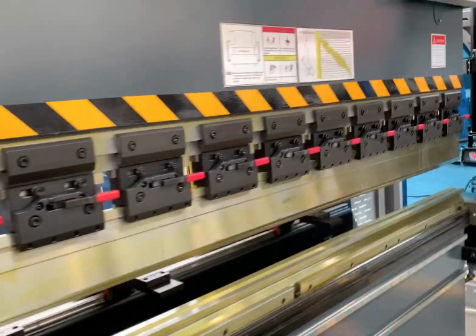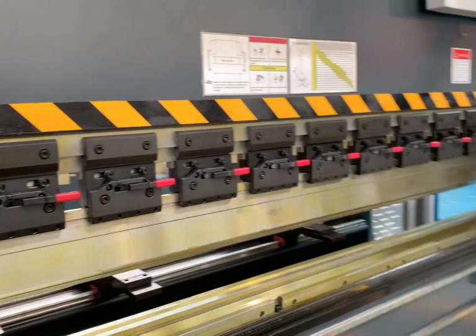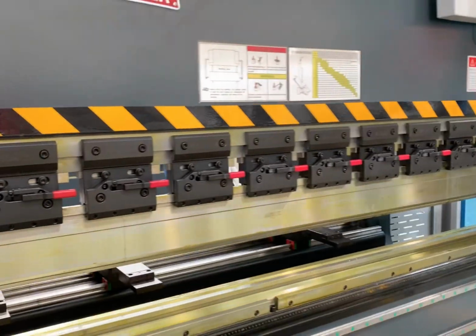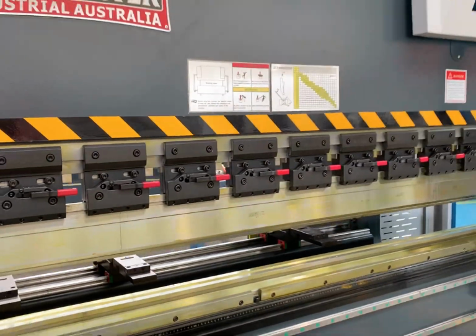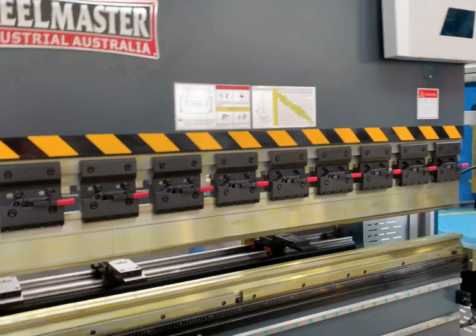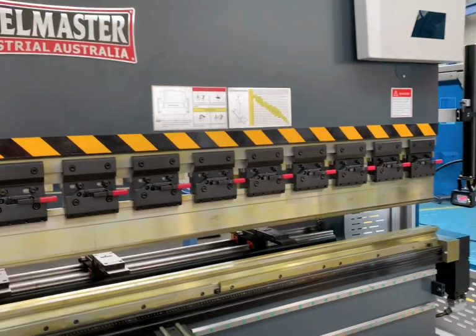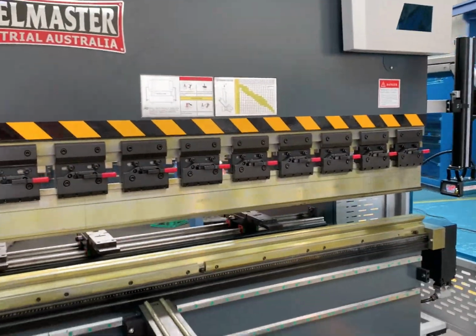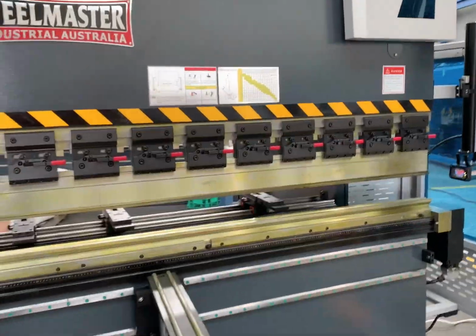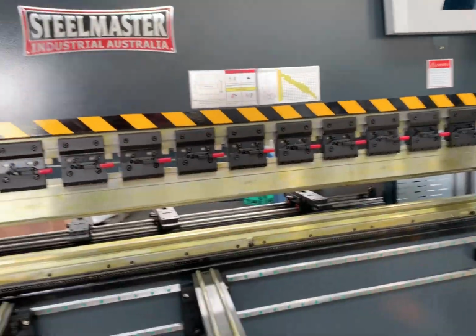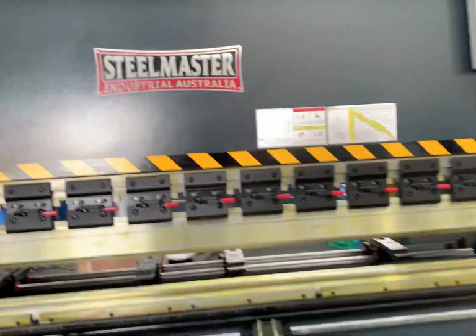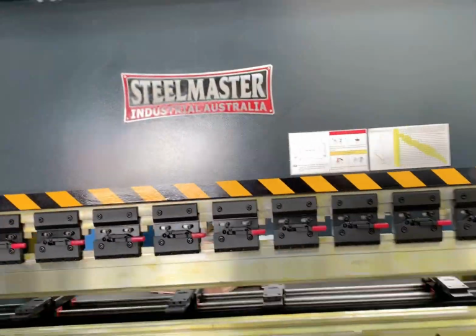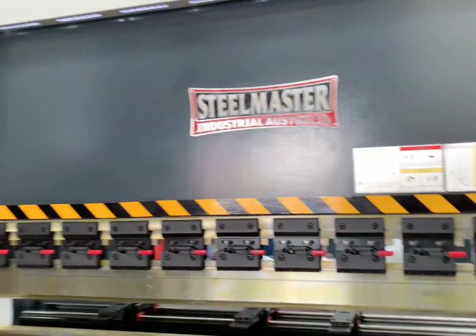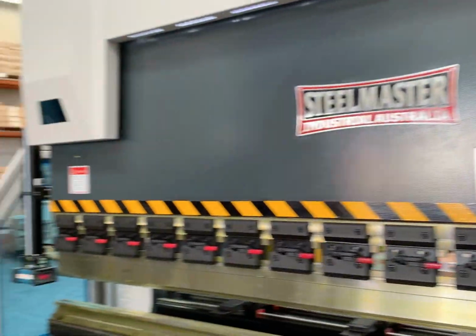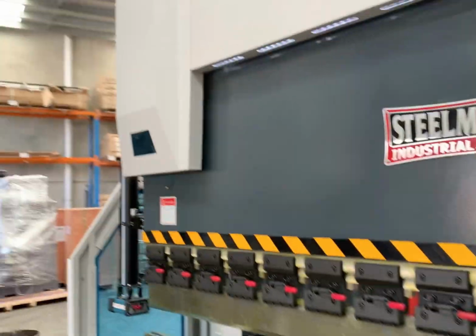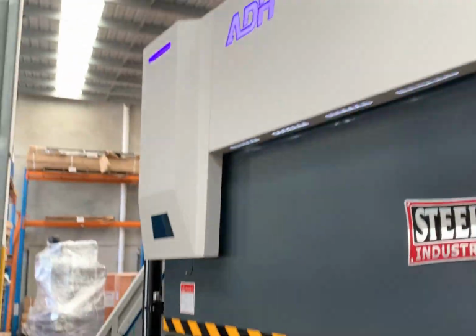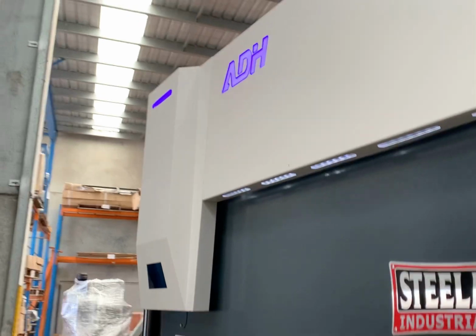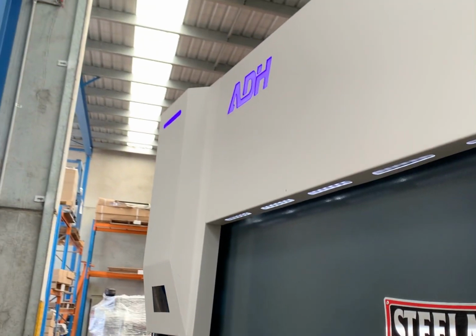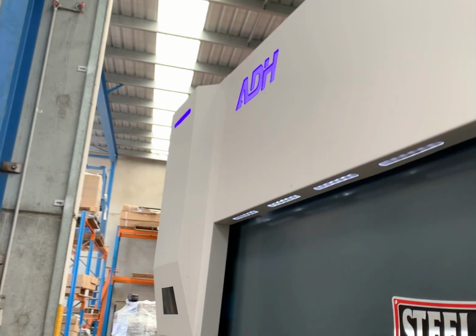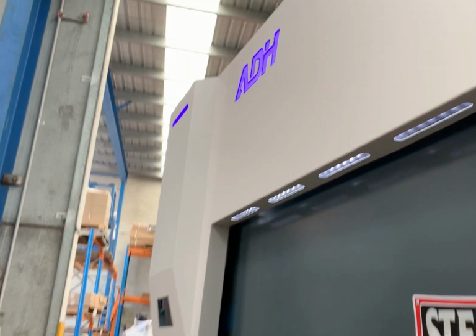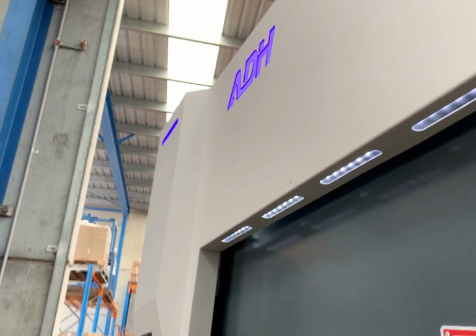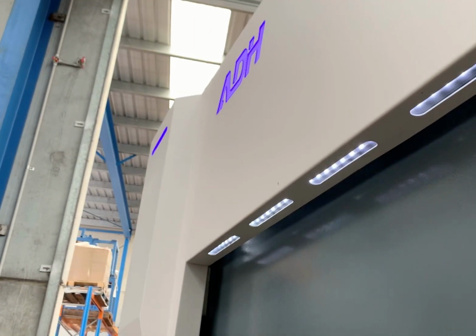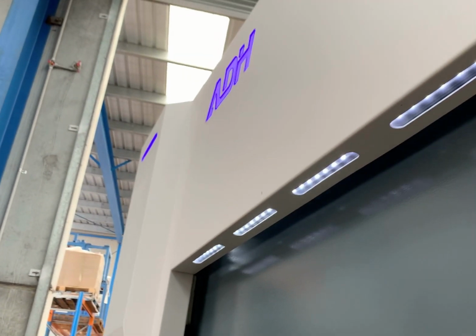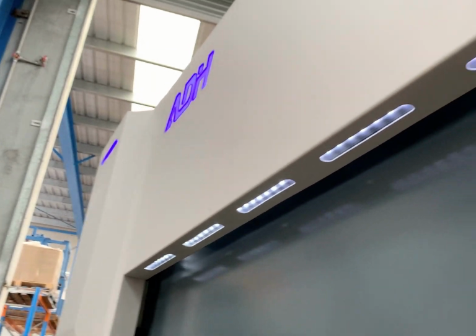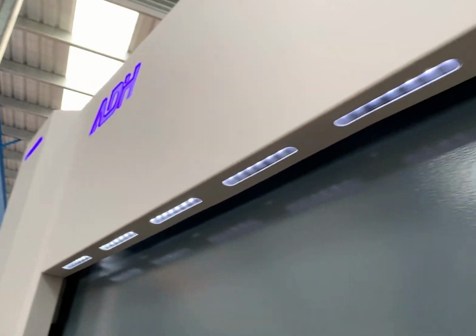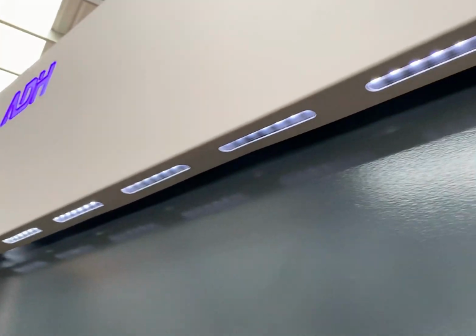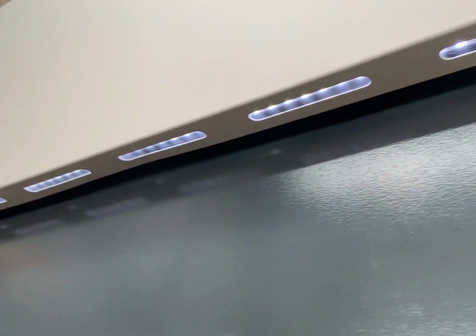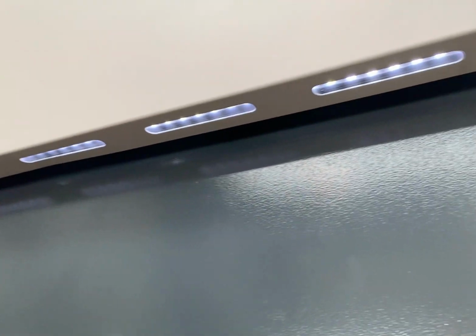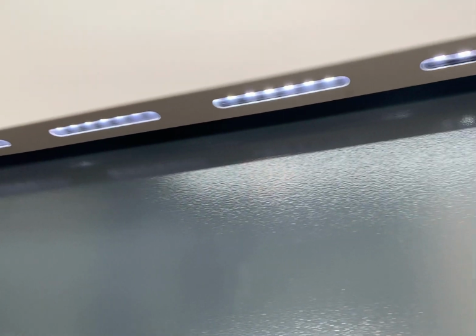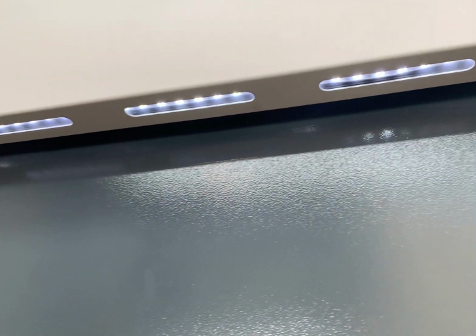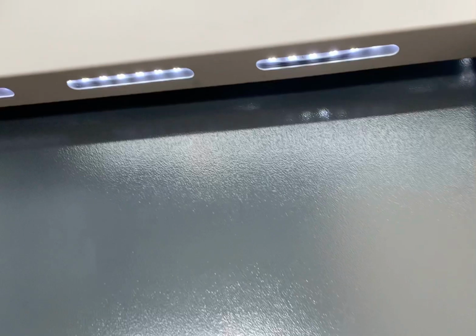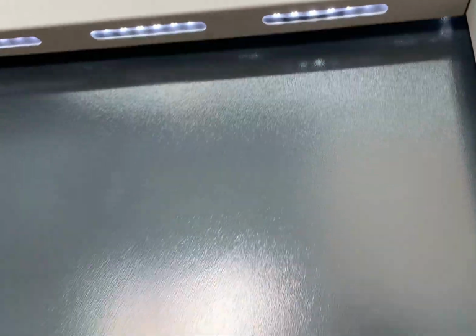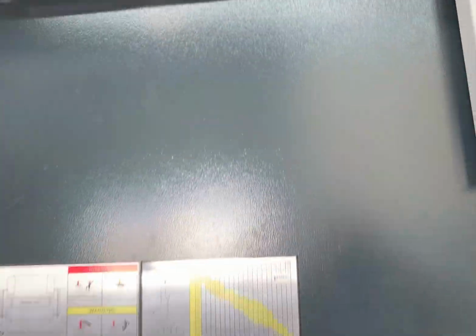Big open heights, big throats, big frame distances. We also fit ours with LED lights all the way around as well, just to make it not just an enjoyable machine to work, but also very user-friendly.